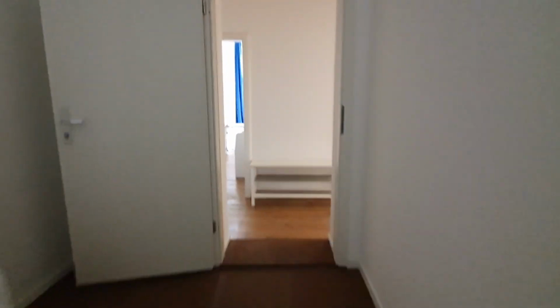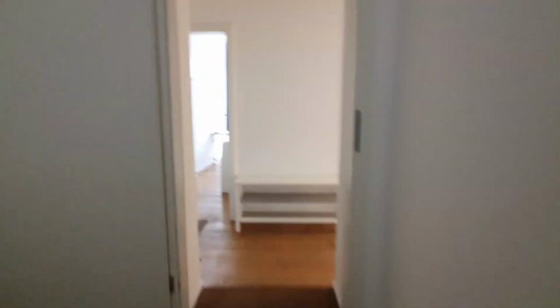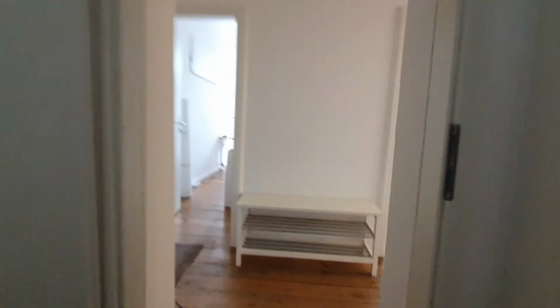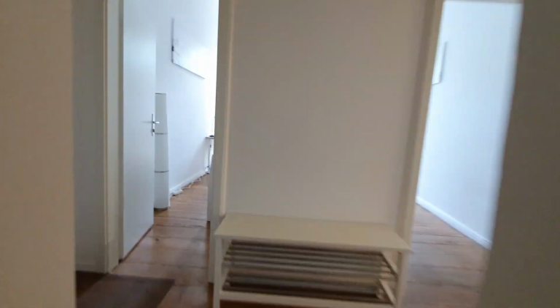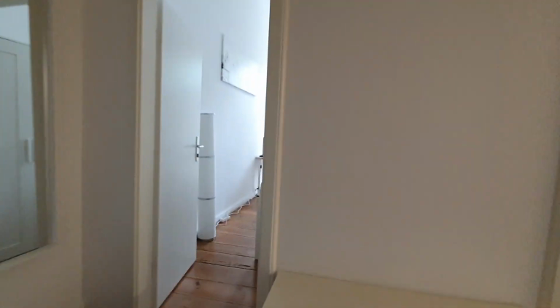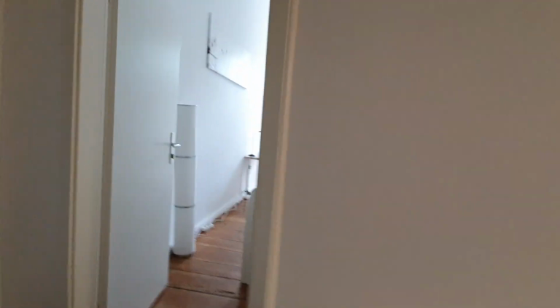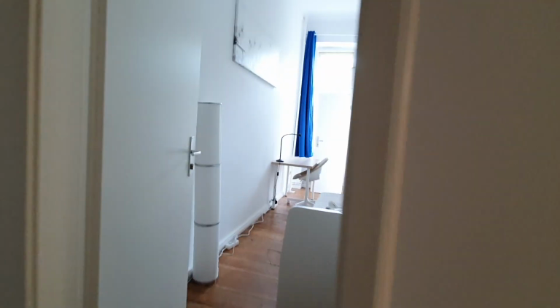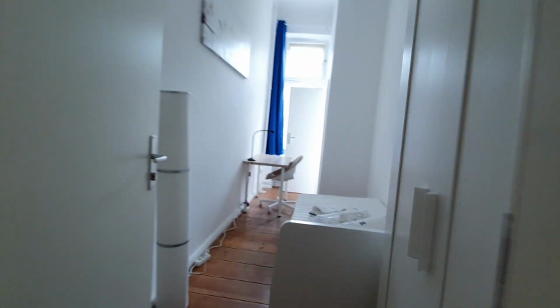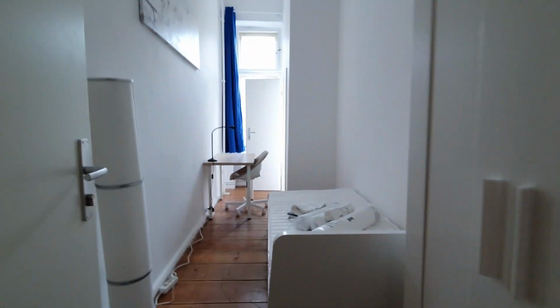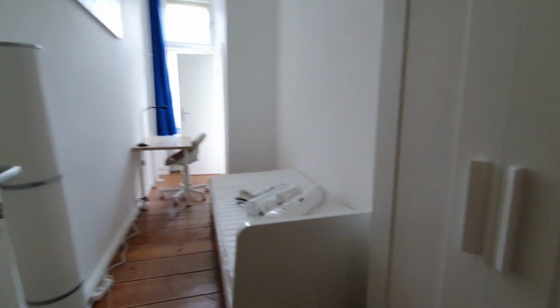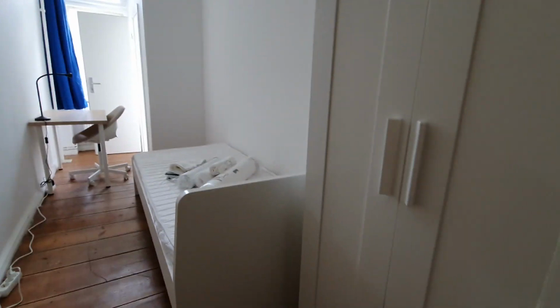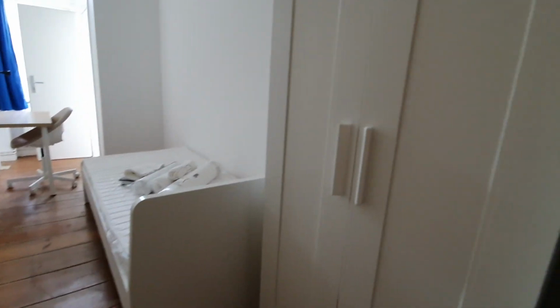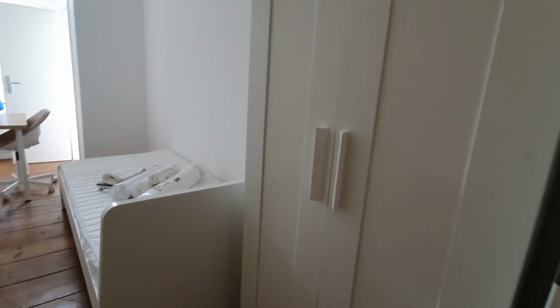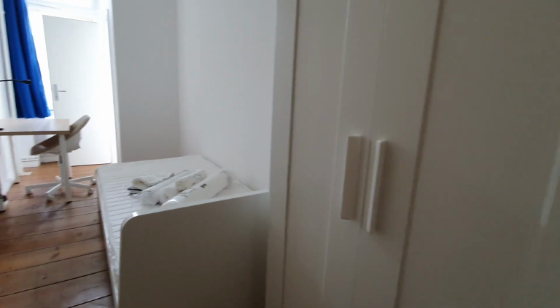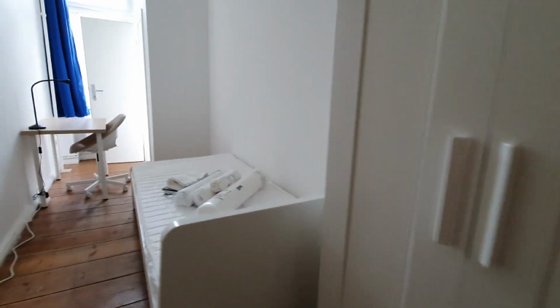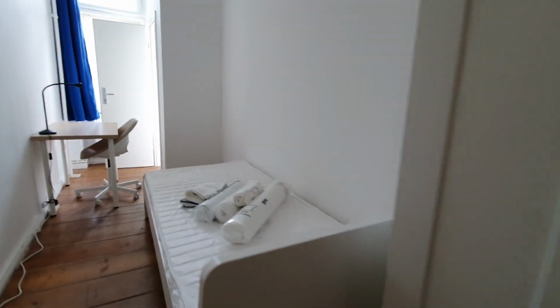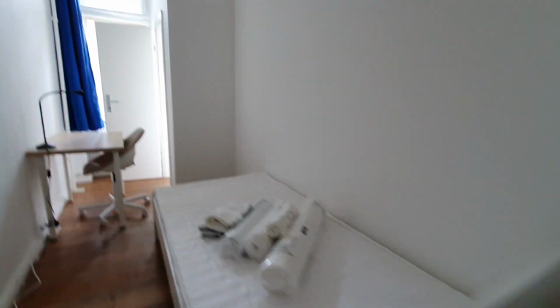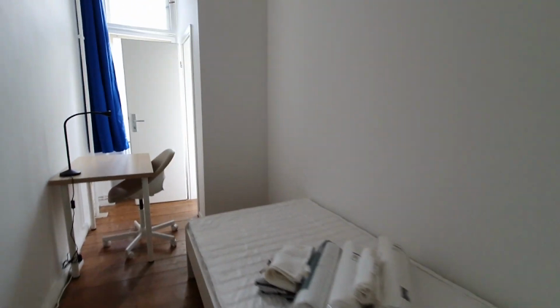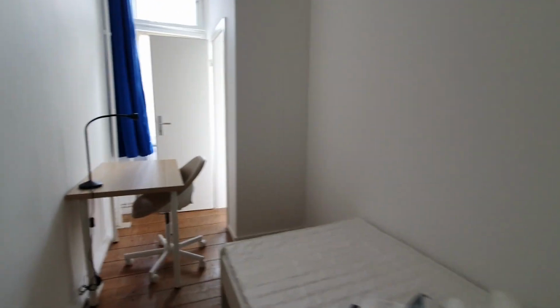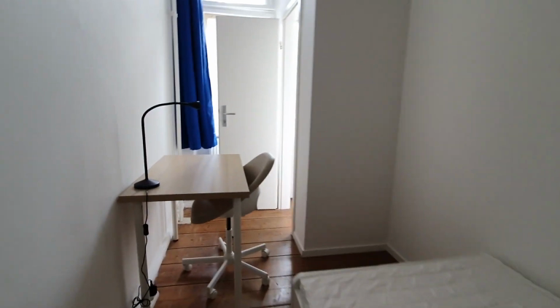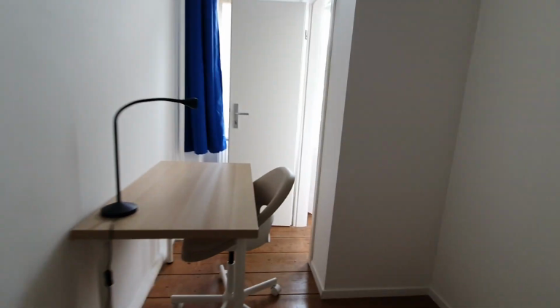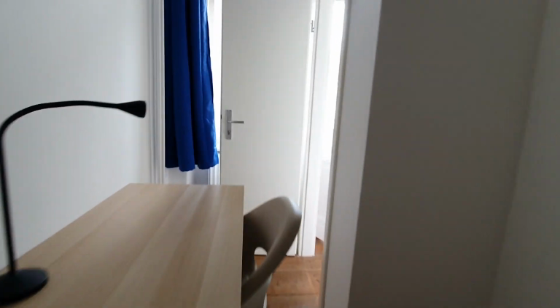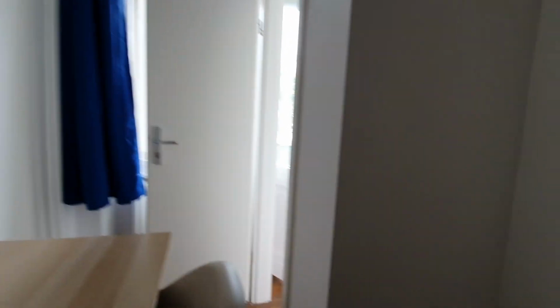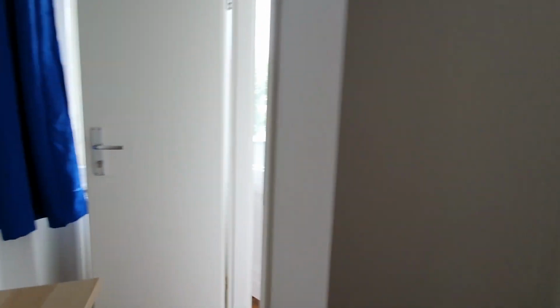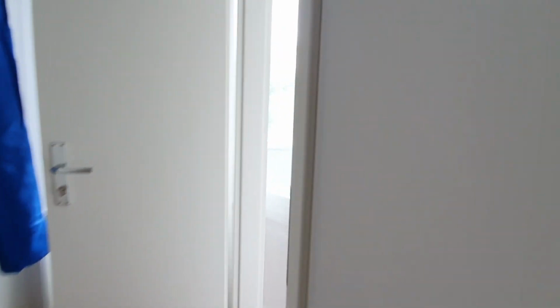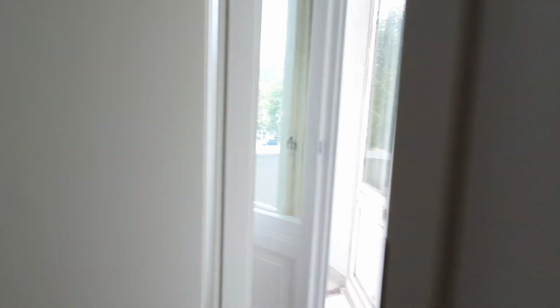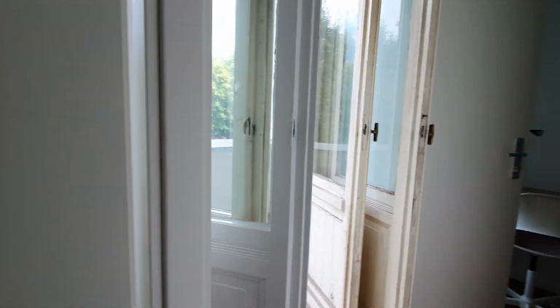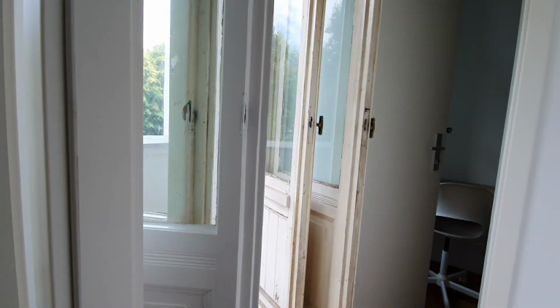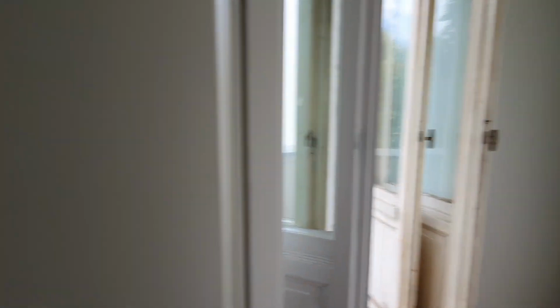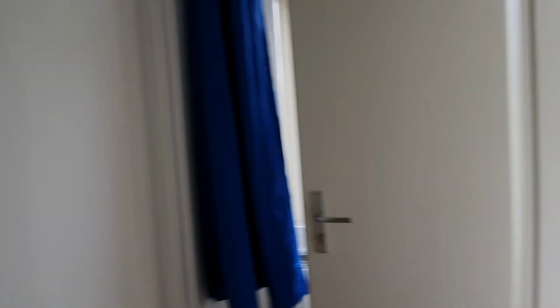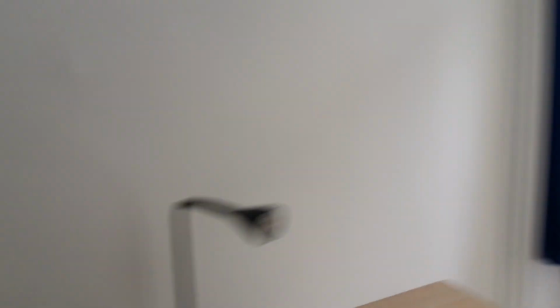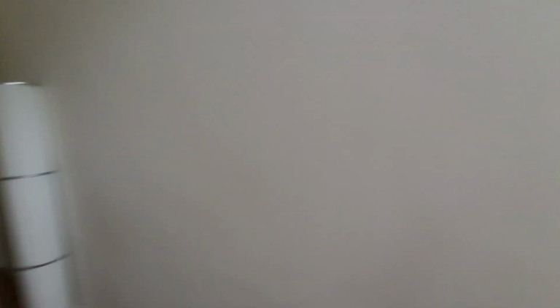Now let me show you bedroom number 3. You have here the single bed, wardrobe, and desktop, and you have access to the balcony that you would share with bedroom number 4.